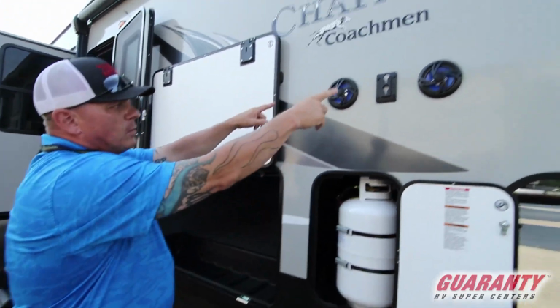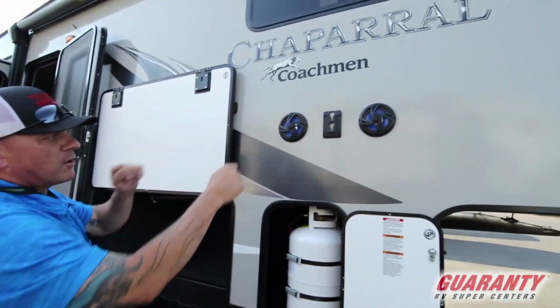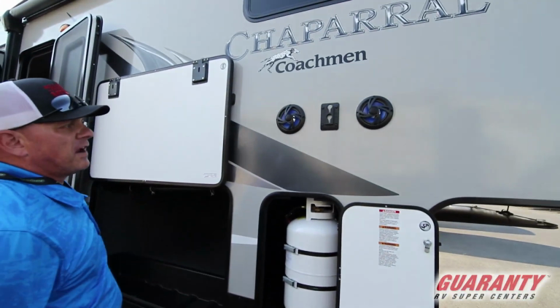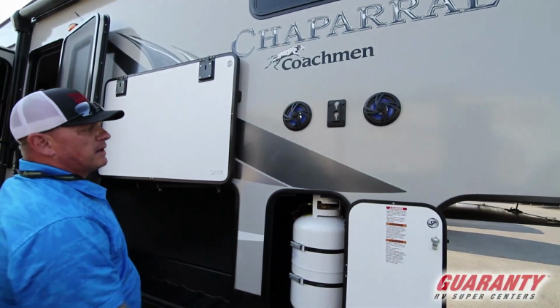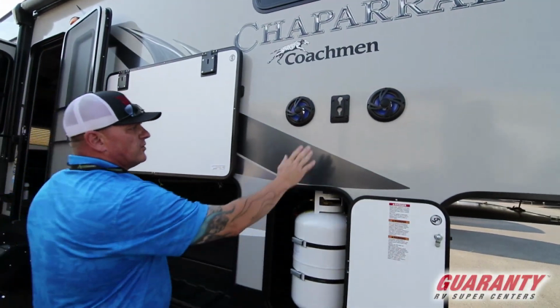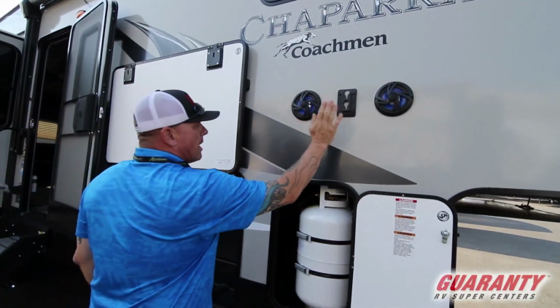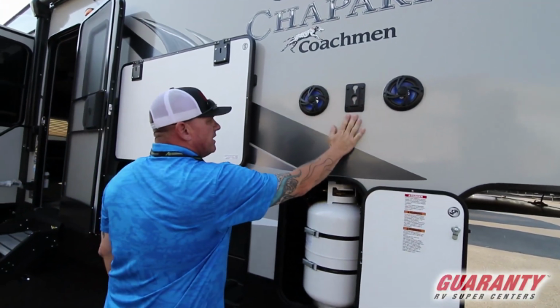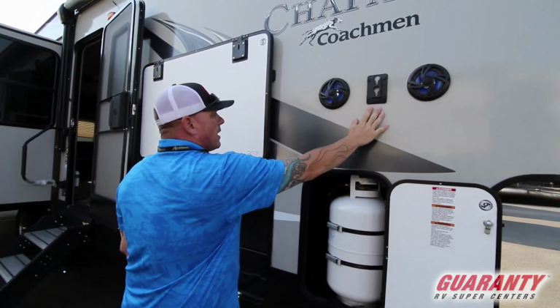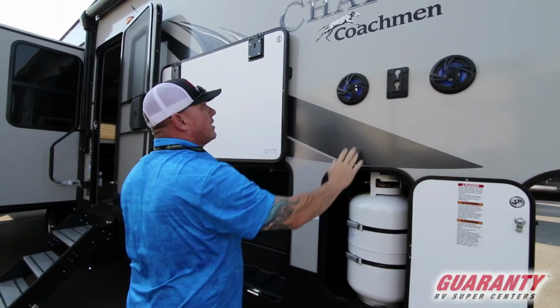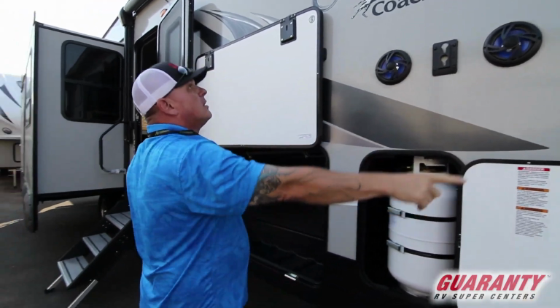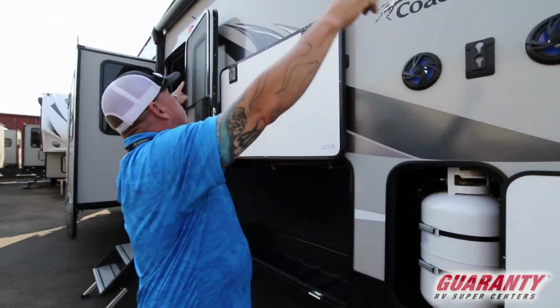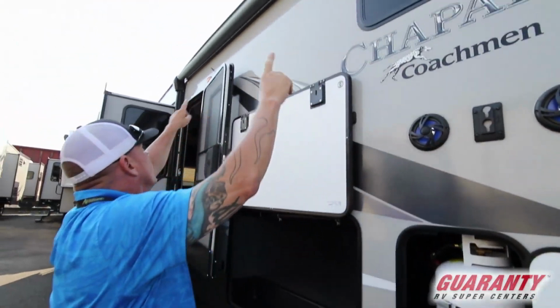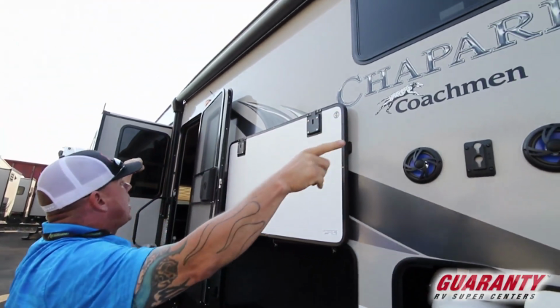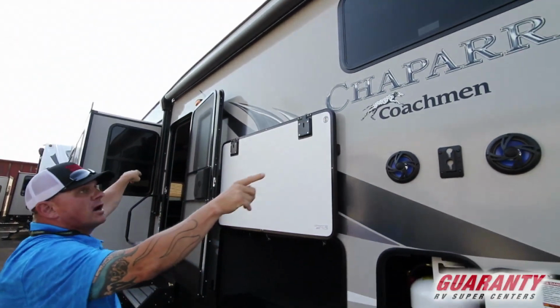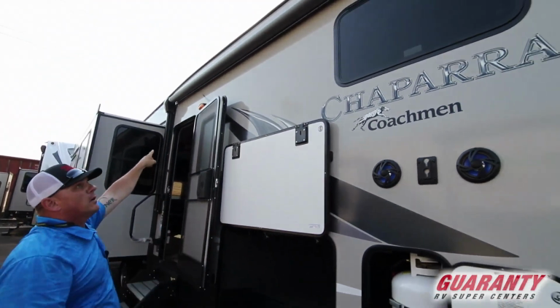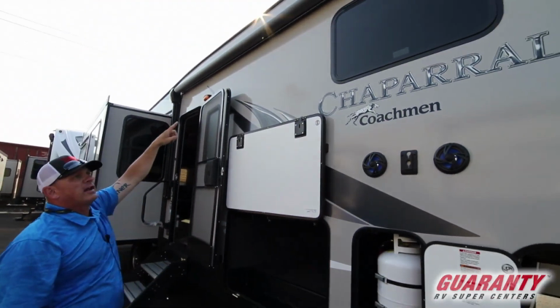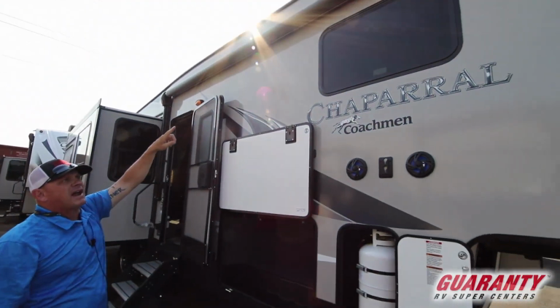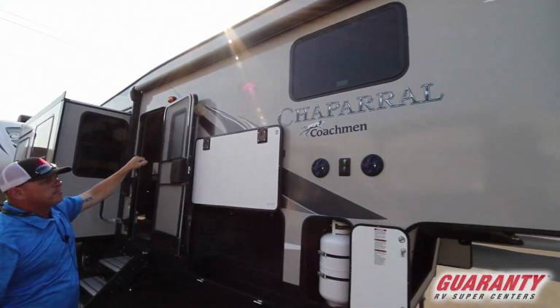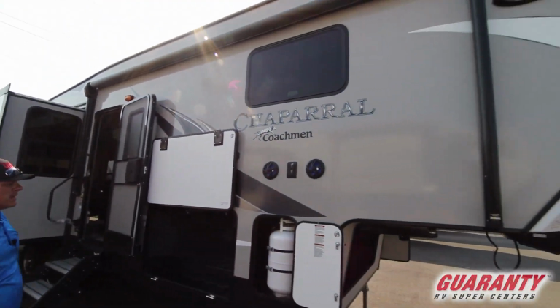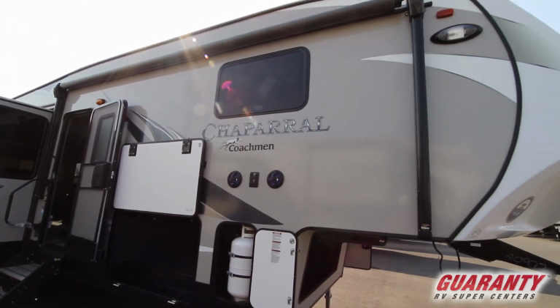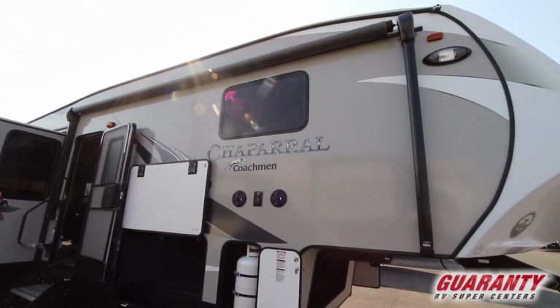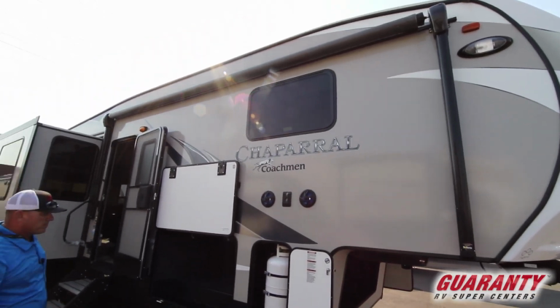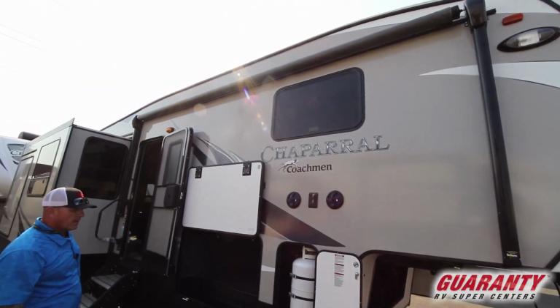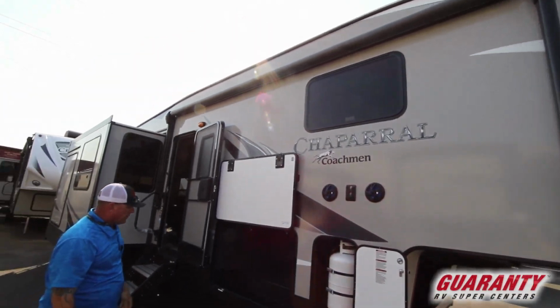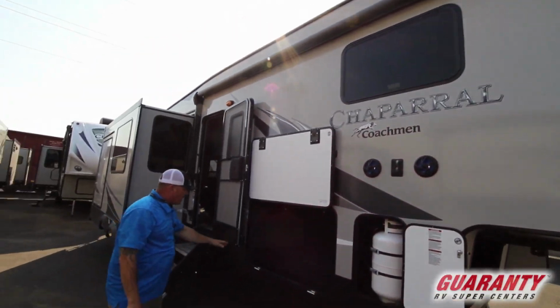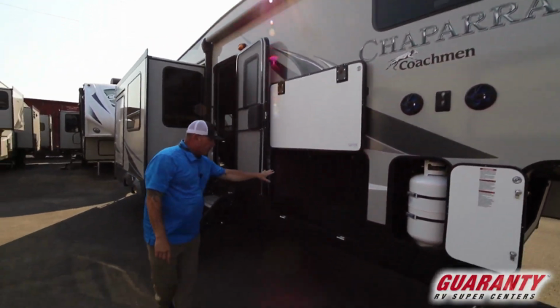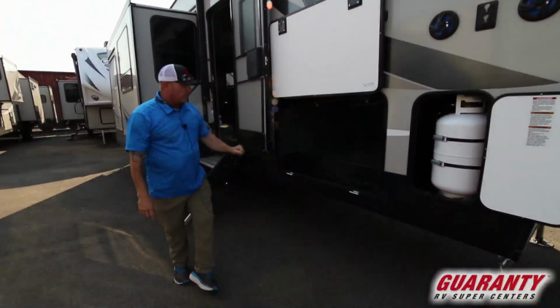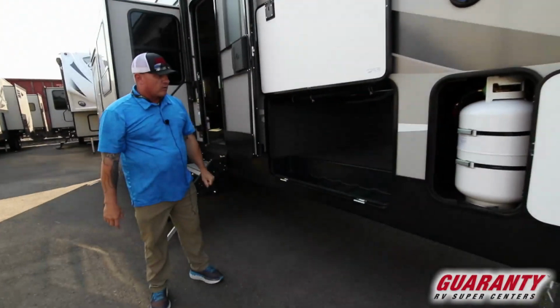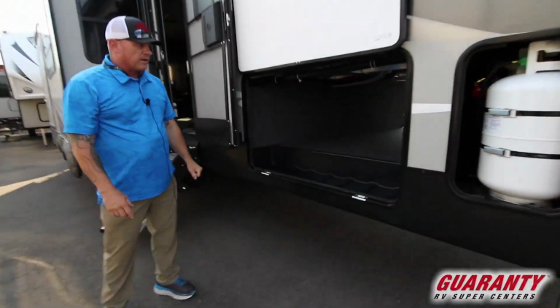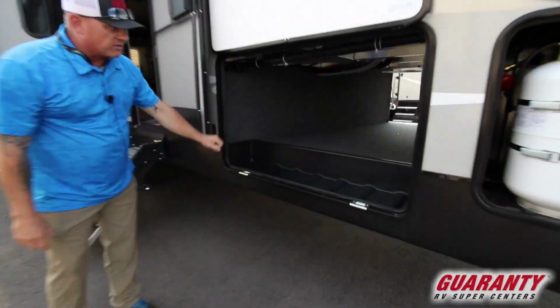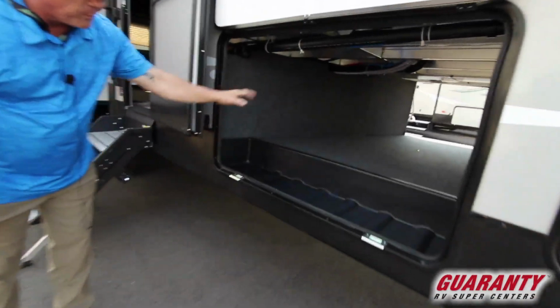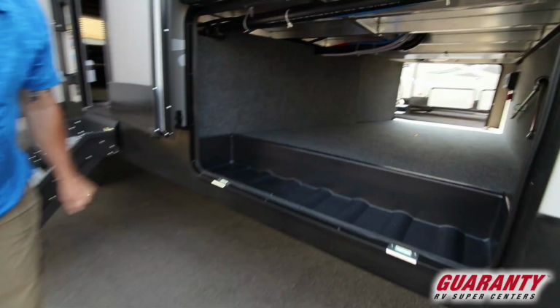We got your outside speakers, and you get a TV mount right here. Above here is a power awning with LED lighting. And then right over here you got your underneath storage — it's a full pass-through.